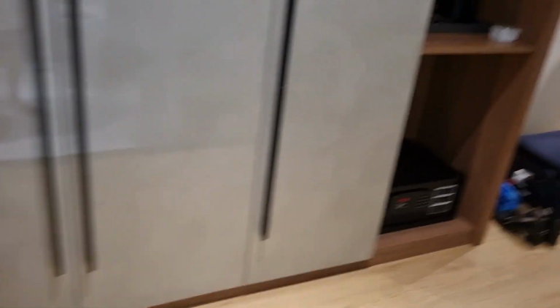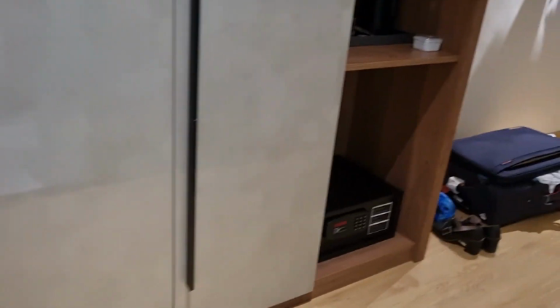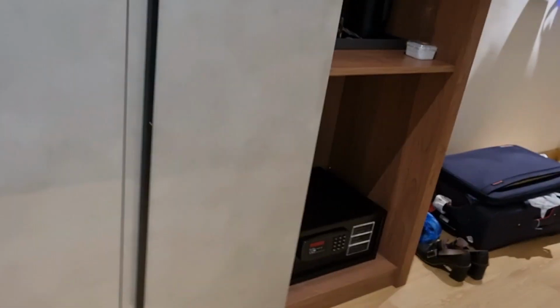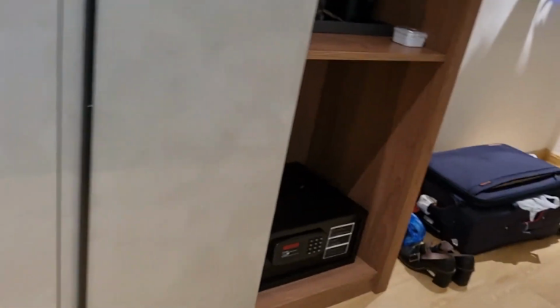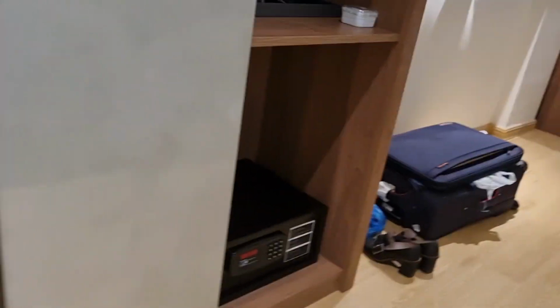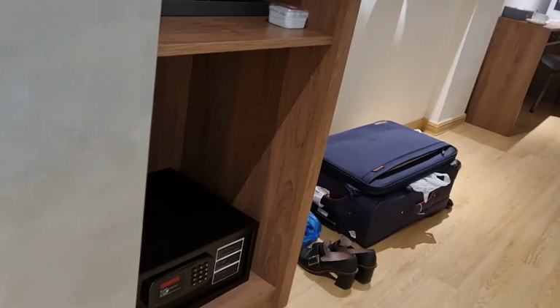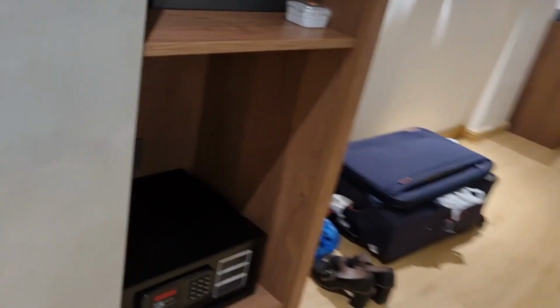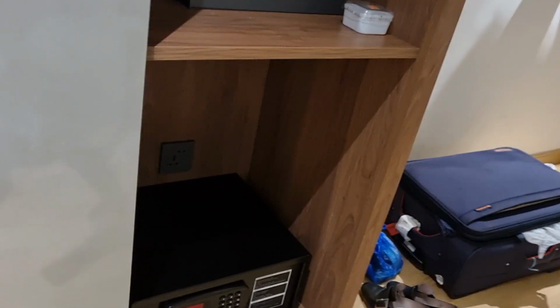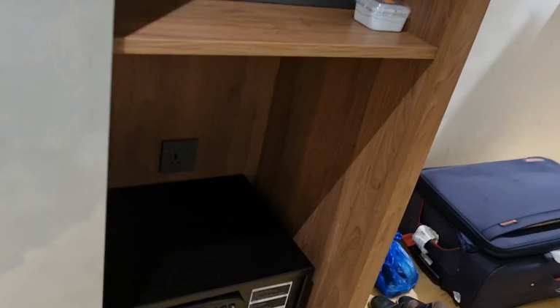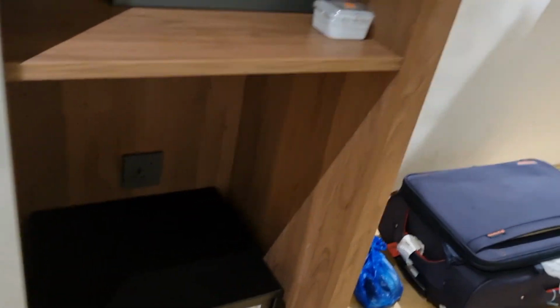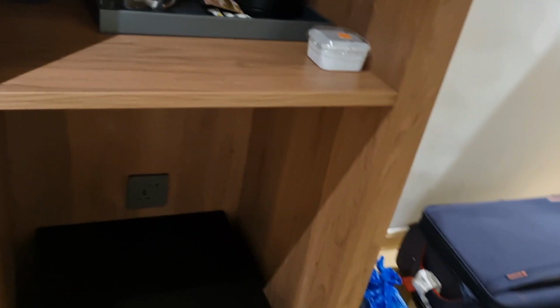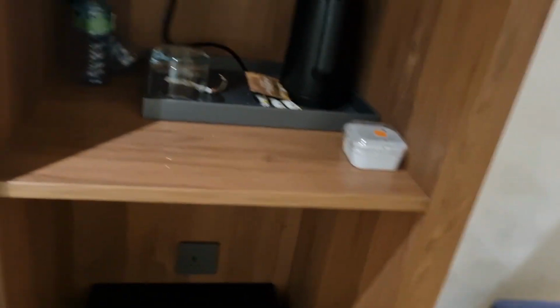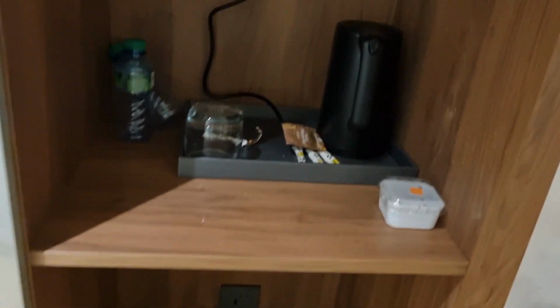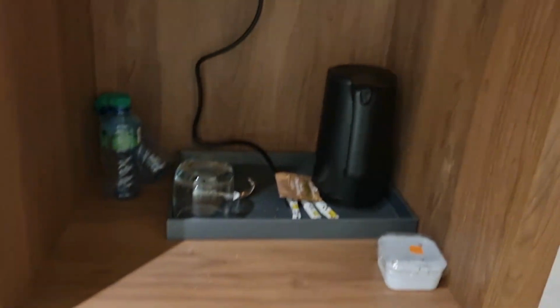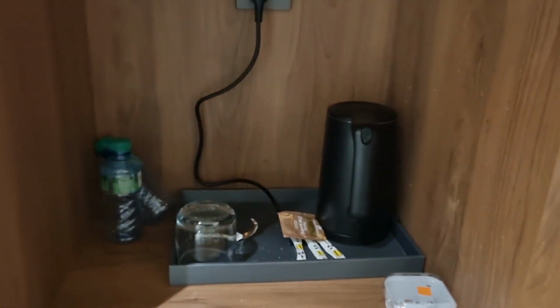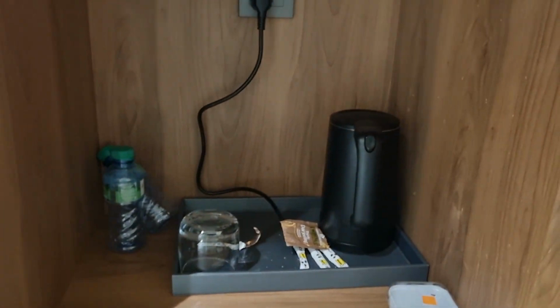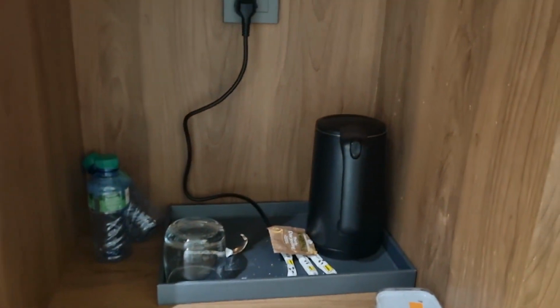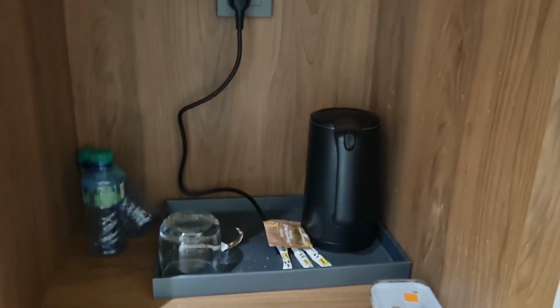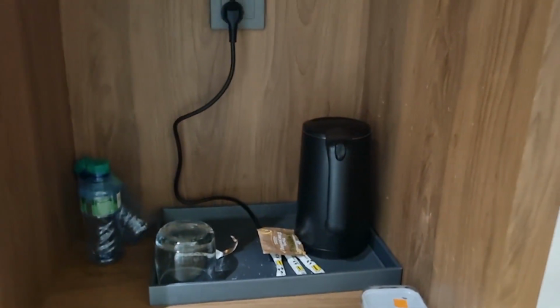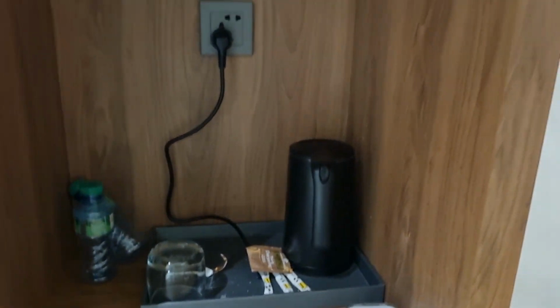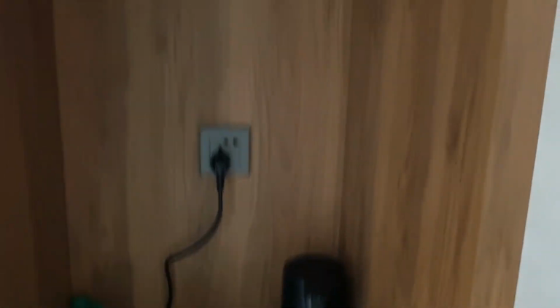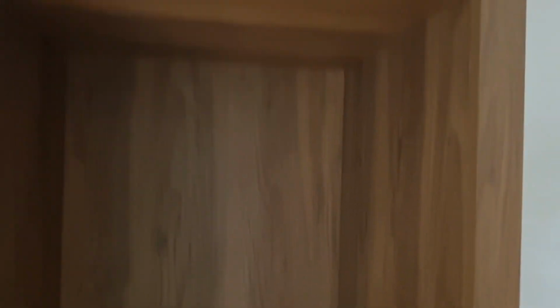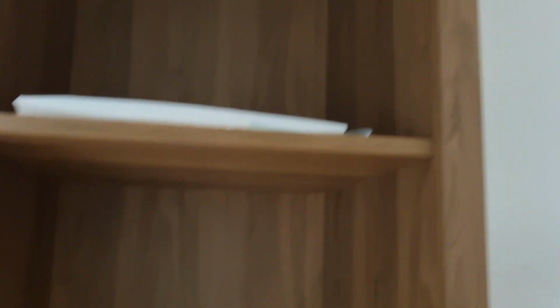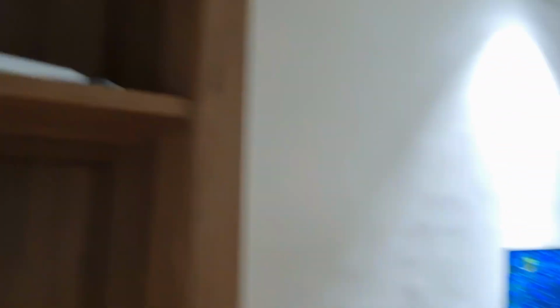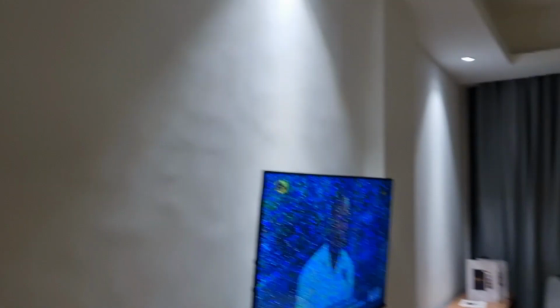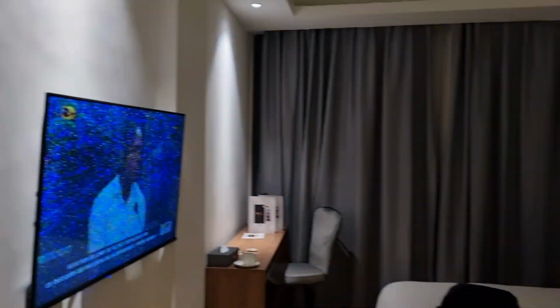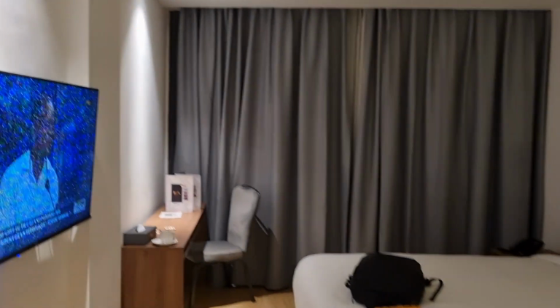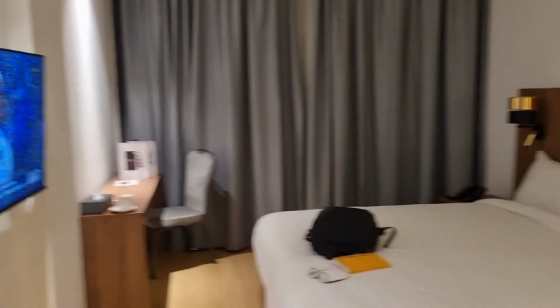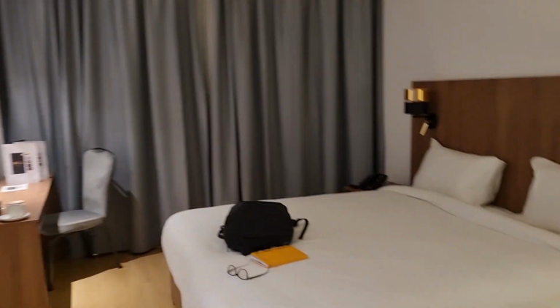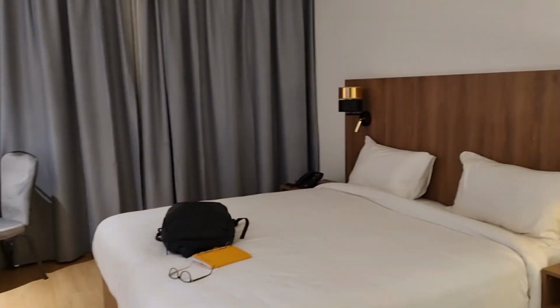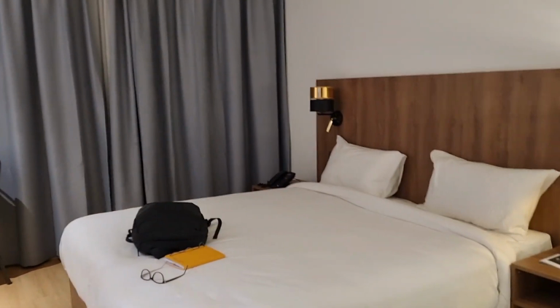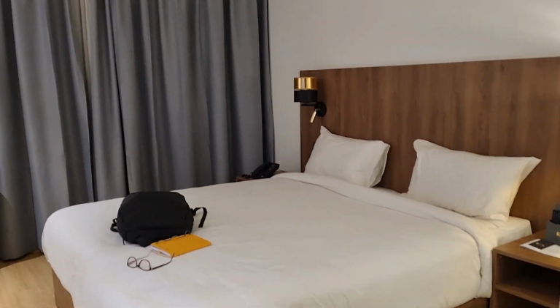That is the safe. There are boxes of water to work on. And voilà — this is the room.